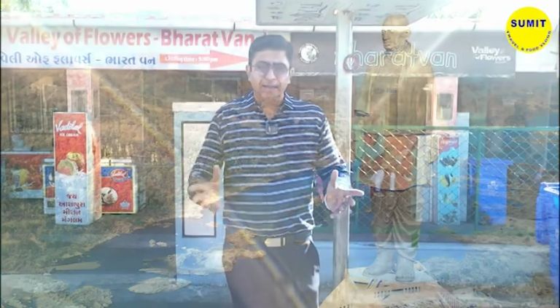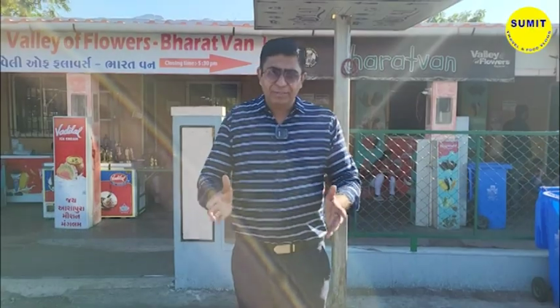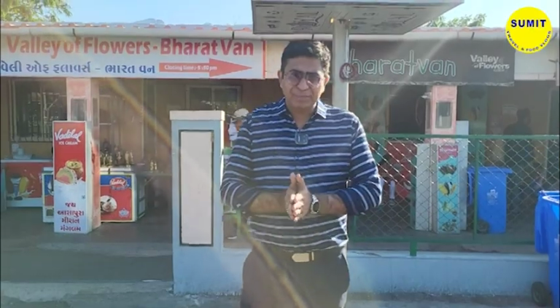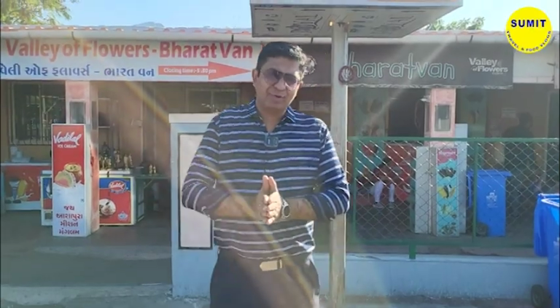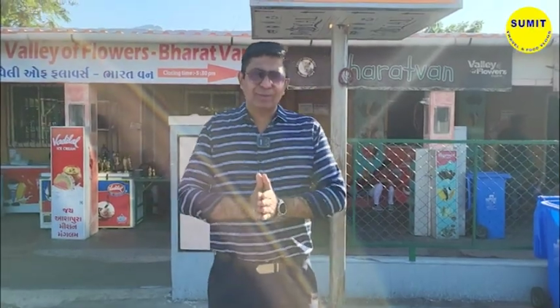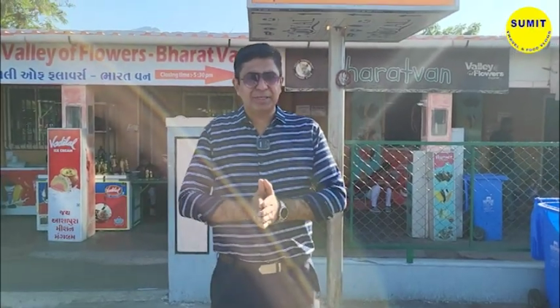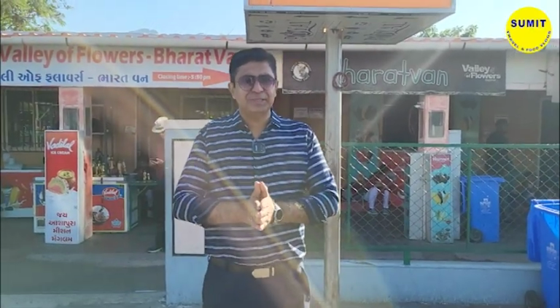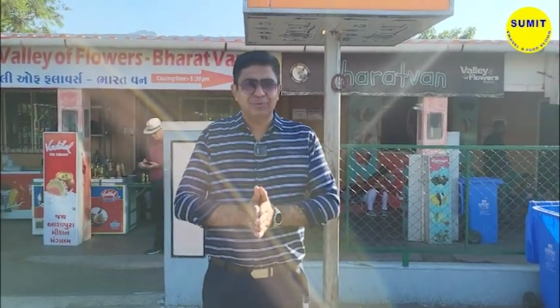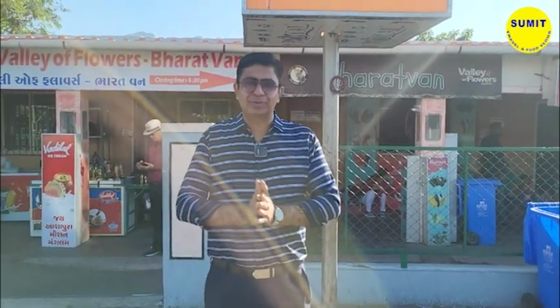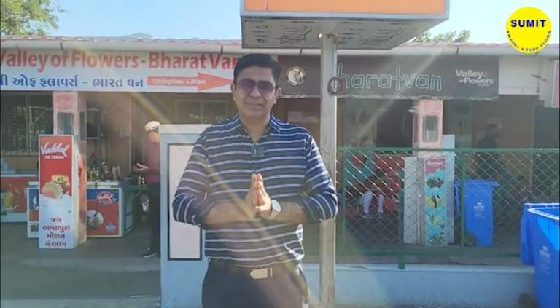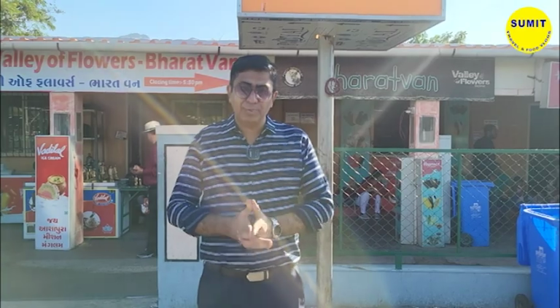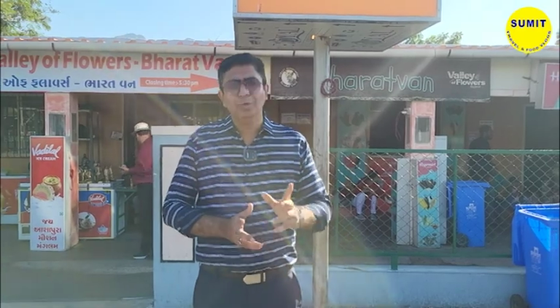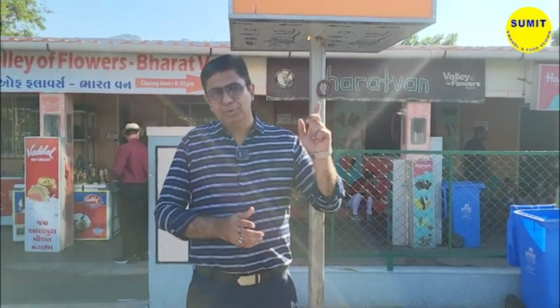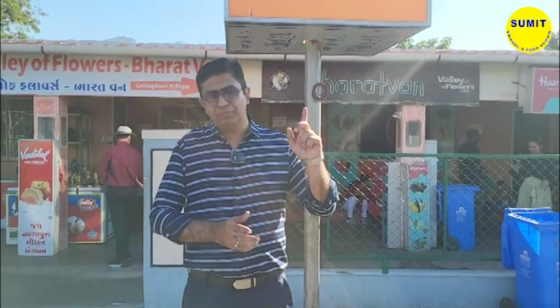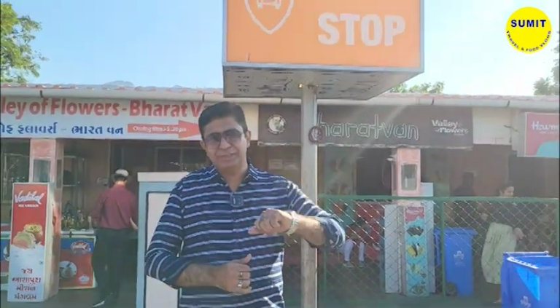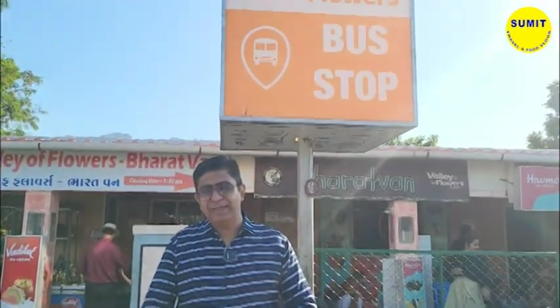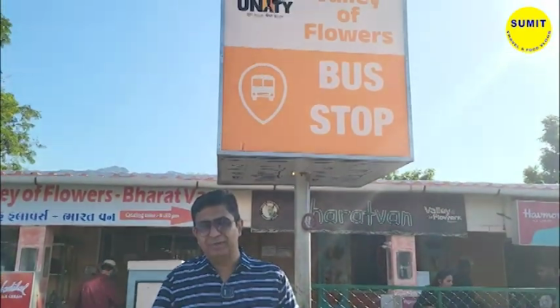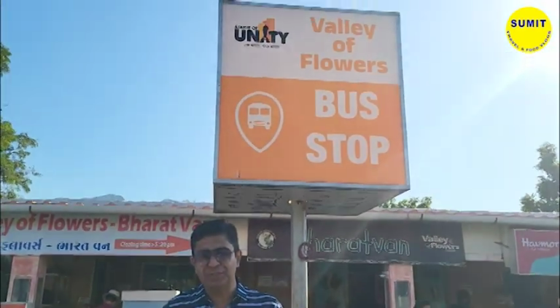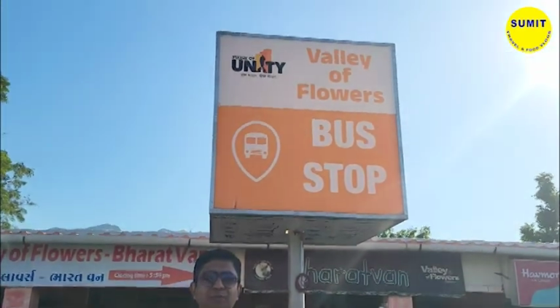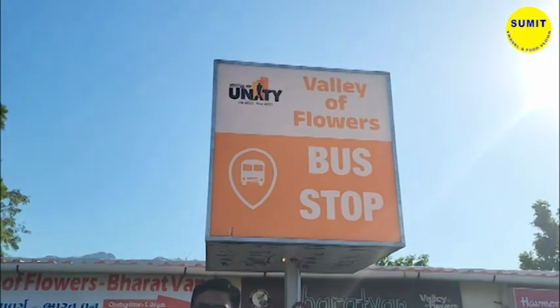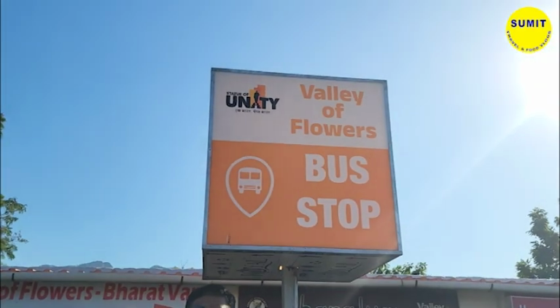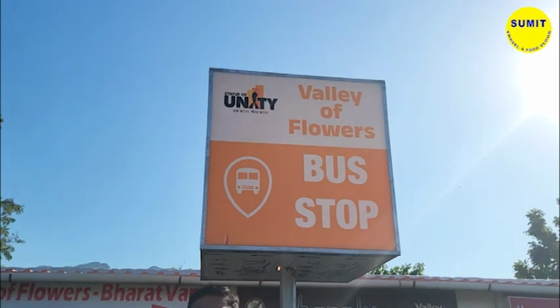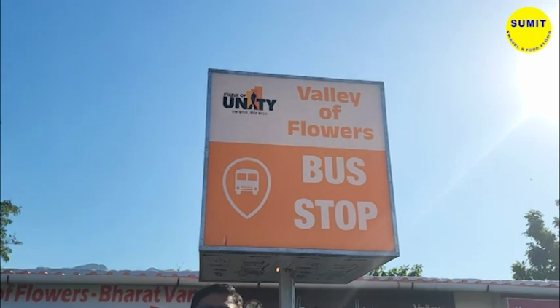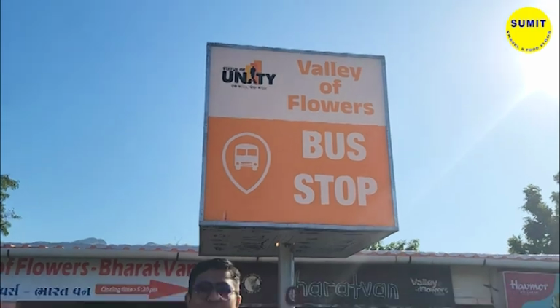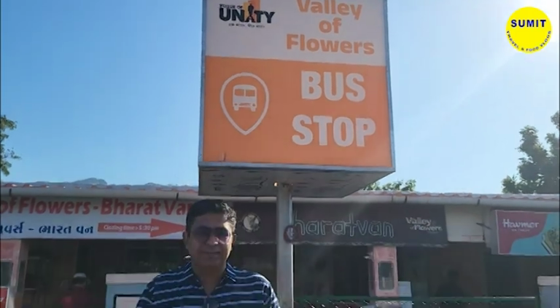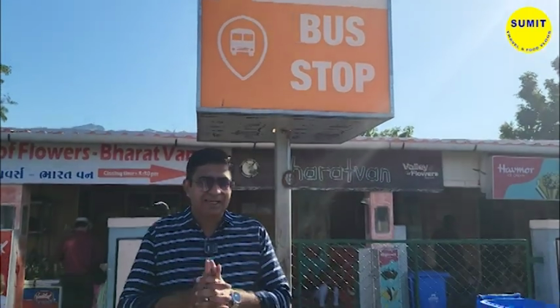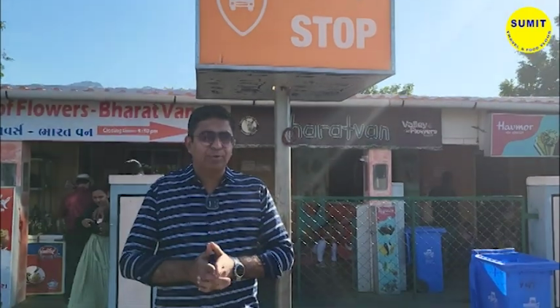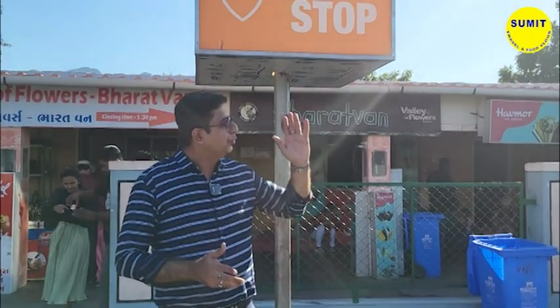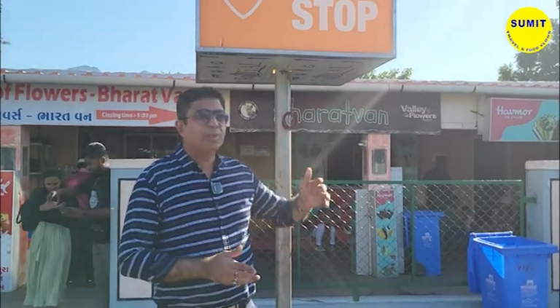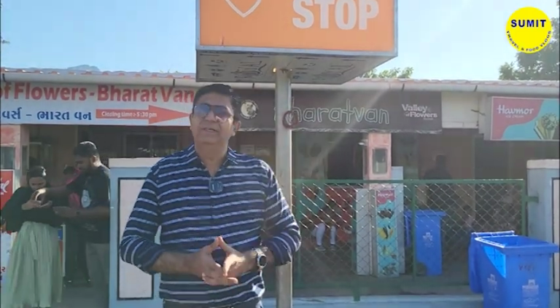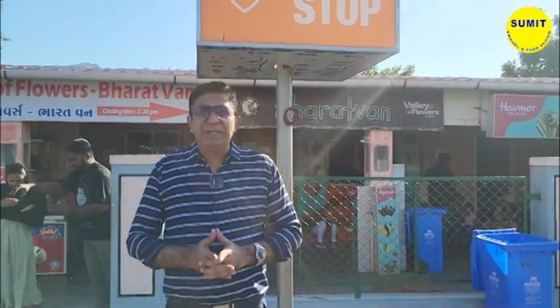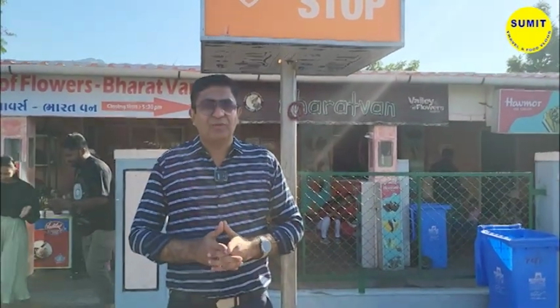Hi friends, I am Sumit Kalra, welcome to my channel Sumit Travel and Food Blogs. I have come to a very beautiful place called Valley of Flowers, which is situated in Ekta Nagar, Kewadhiya, Gujarat. Let's explore this beautiful point, Valley of Flowers.